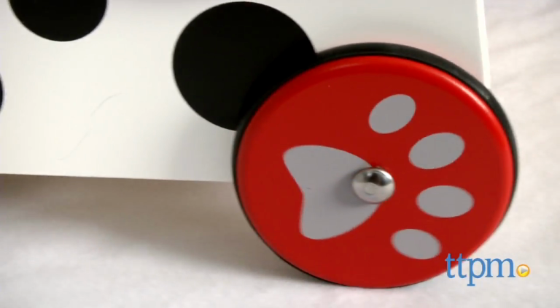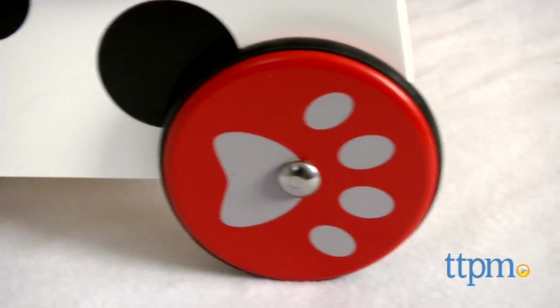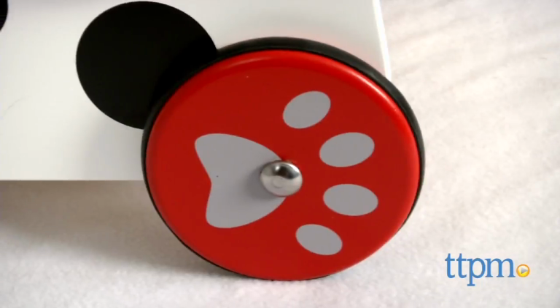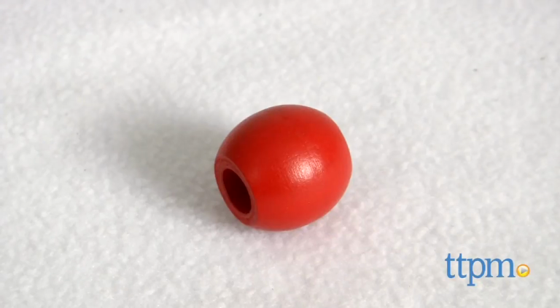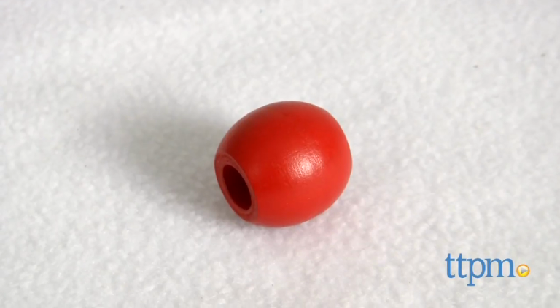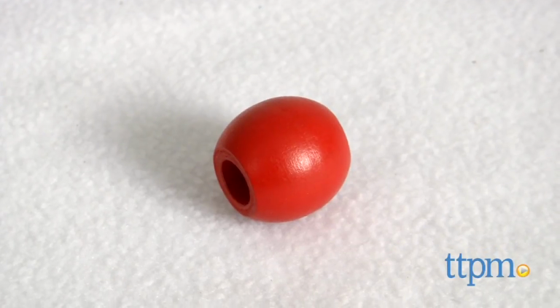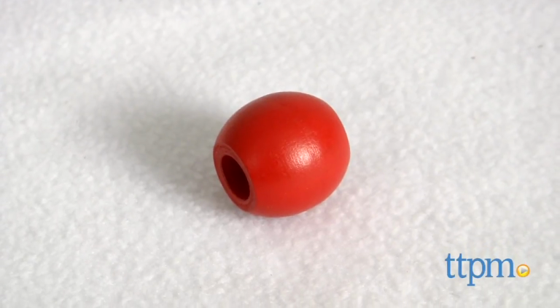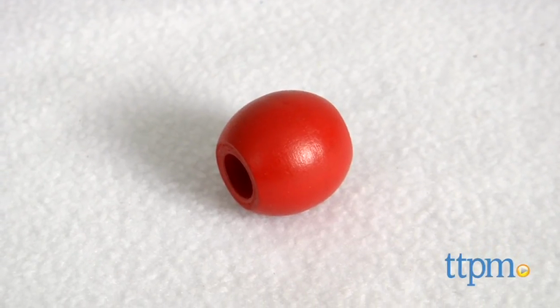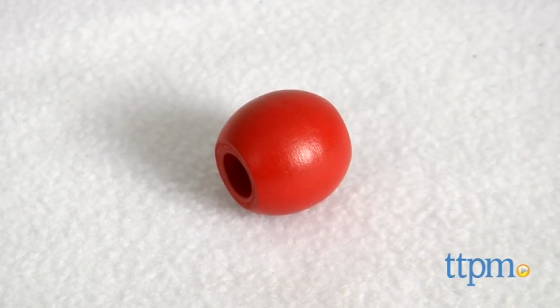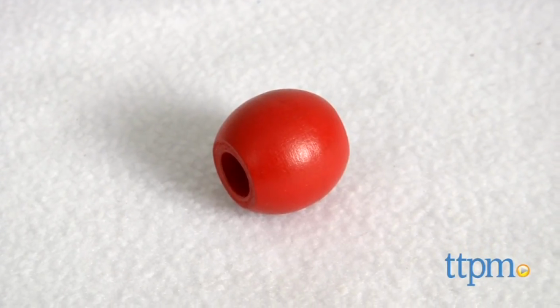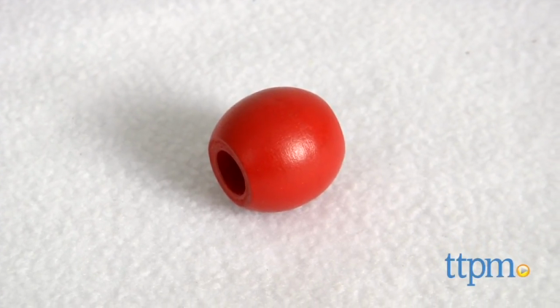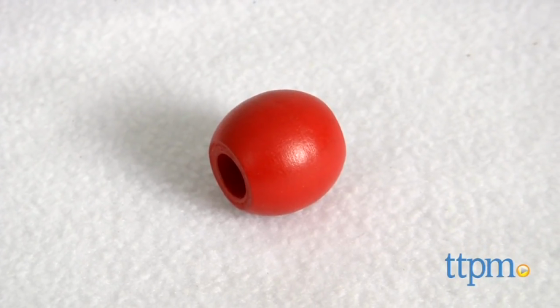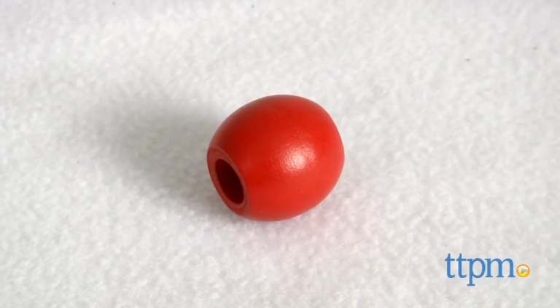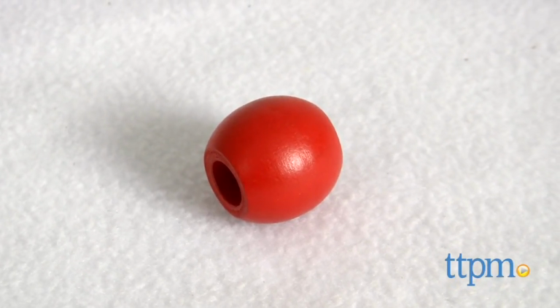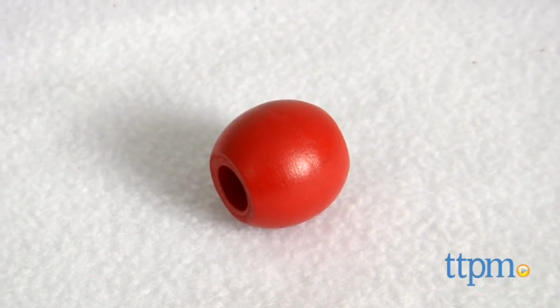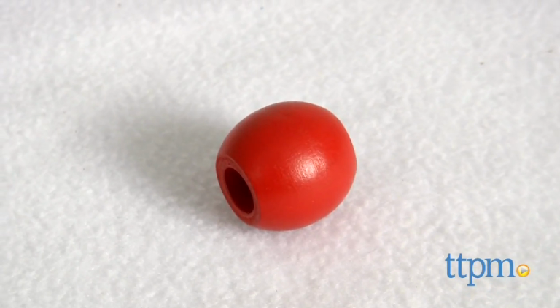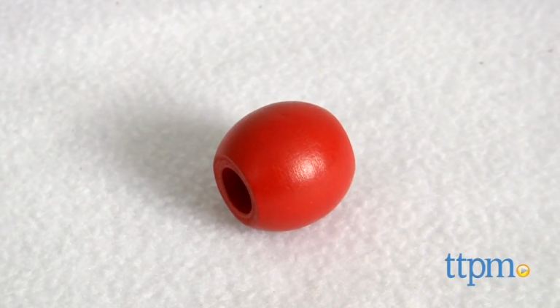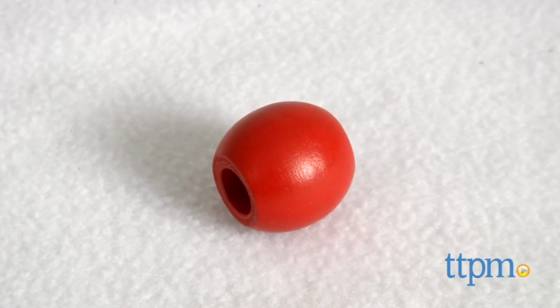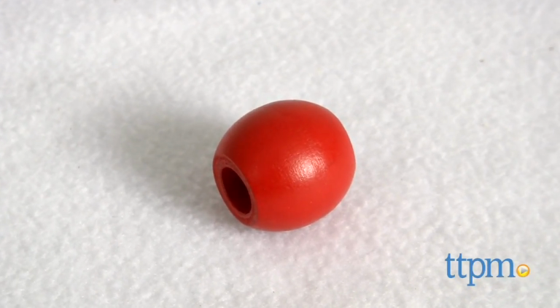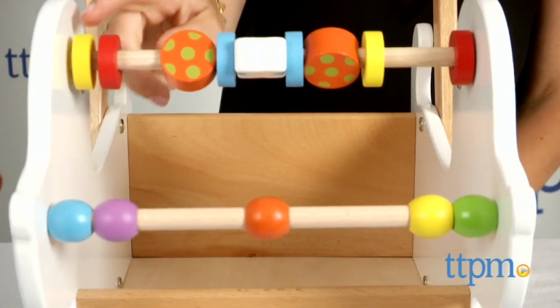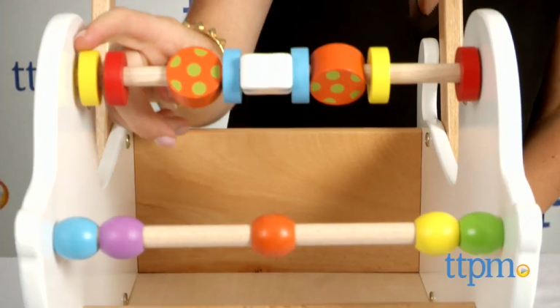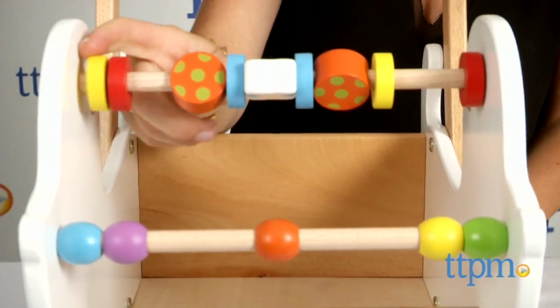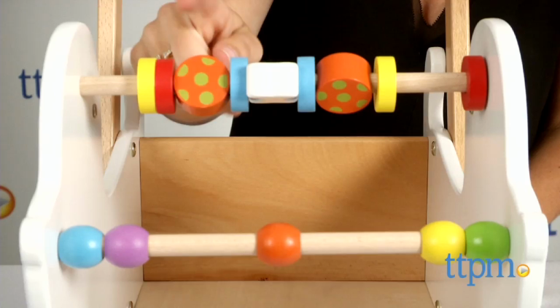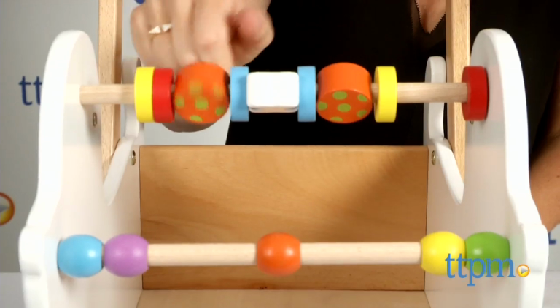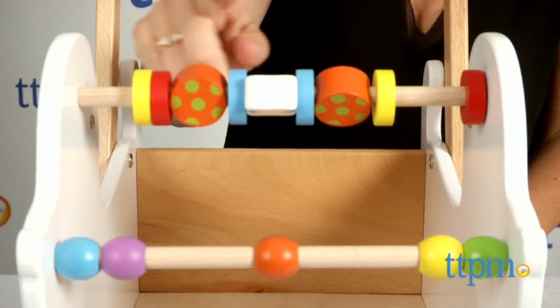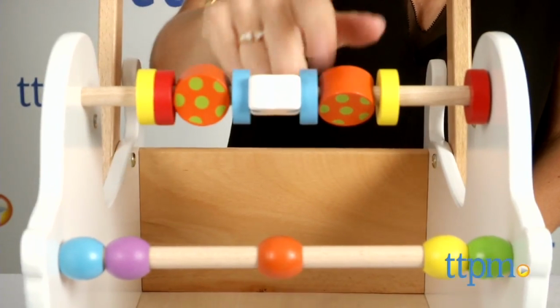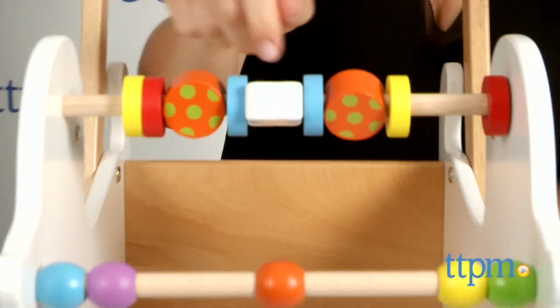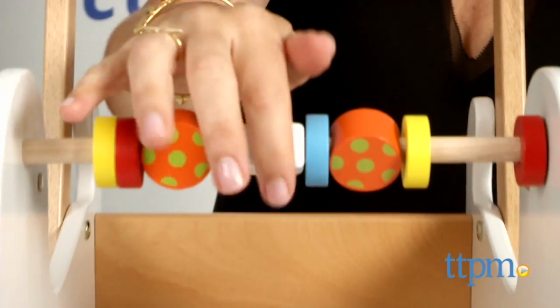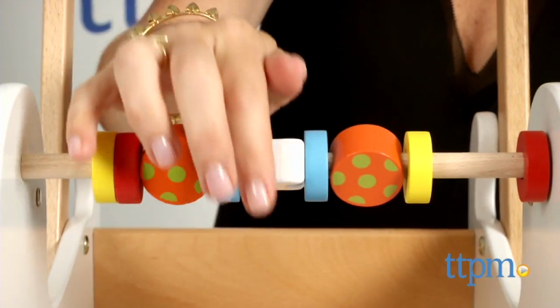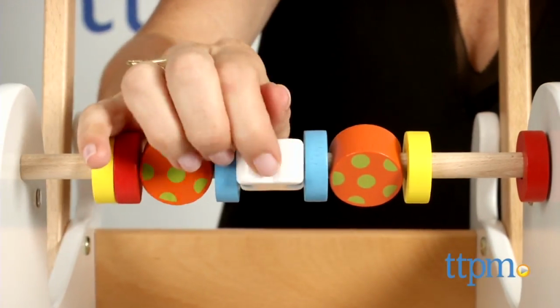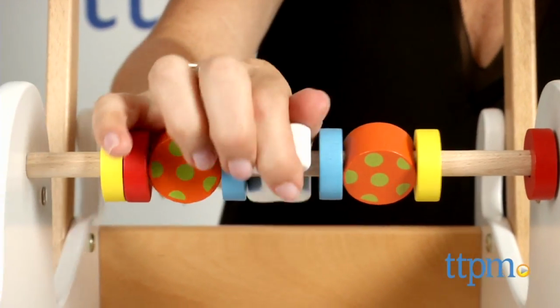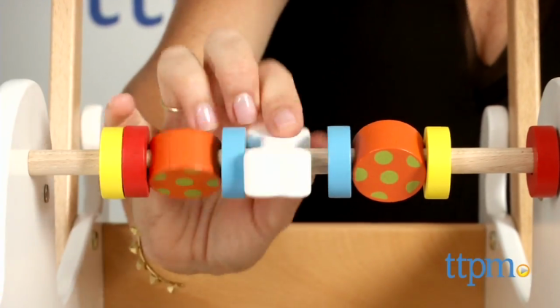One of the beads our toy came with did not fit on the bar because the hole in it was too small. The toy still works fine without it, but it's something we wanted to make you aware of.